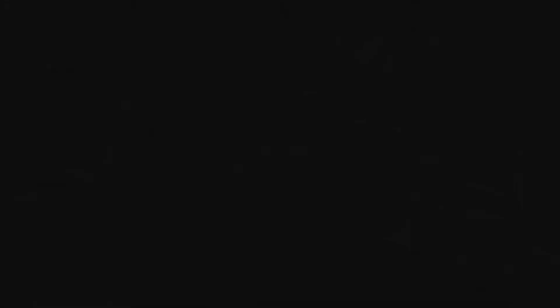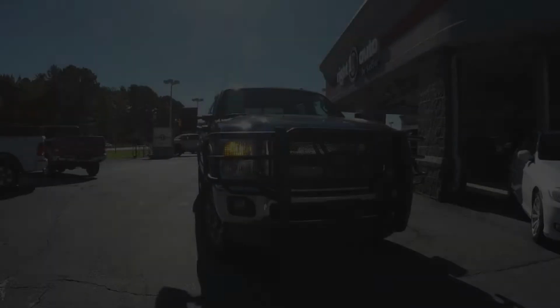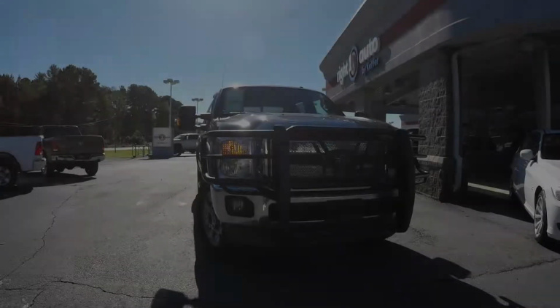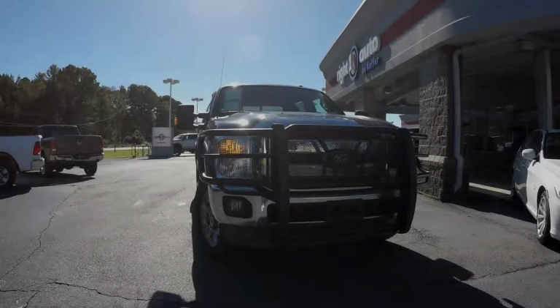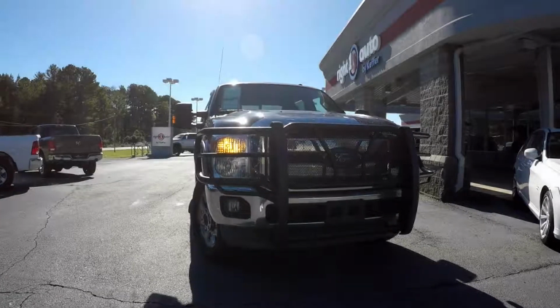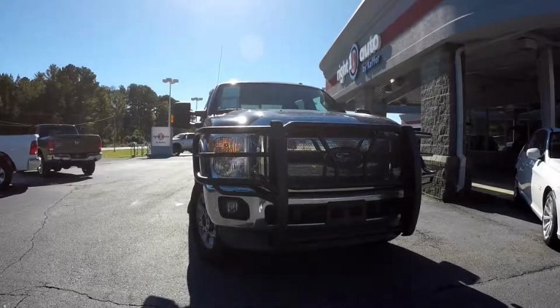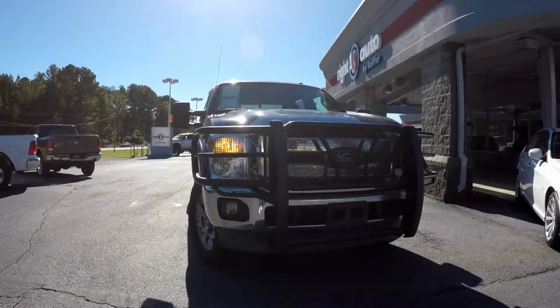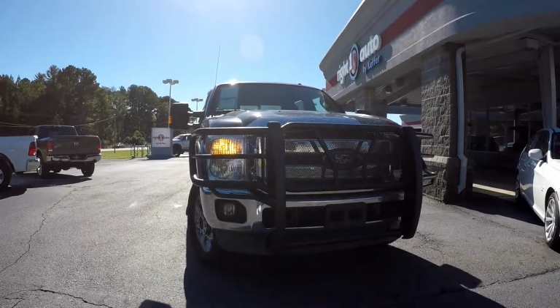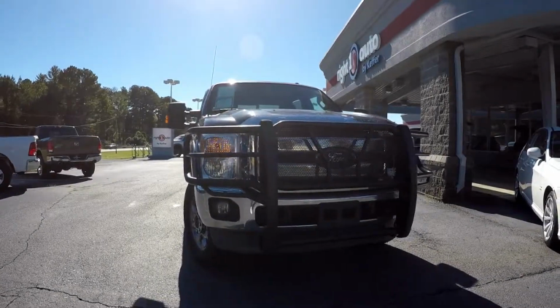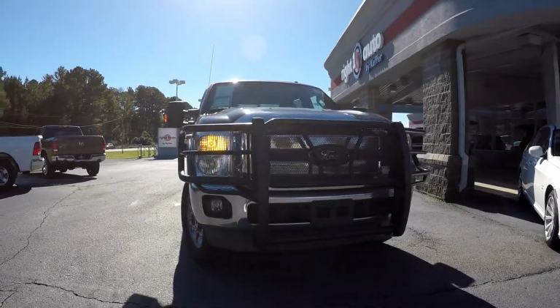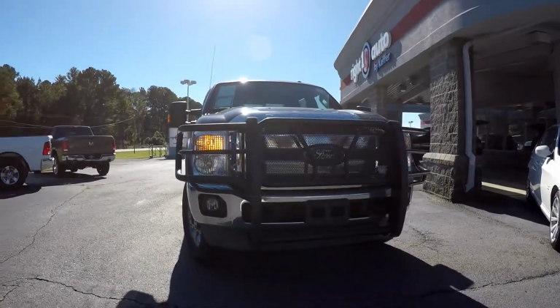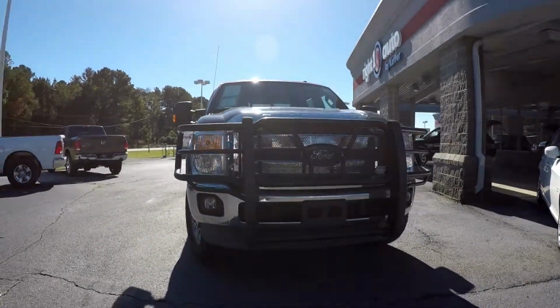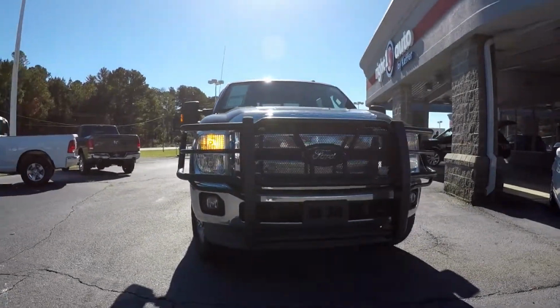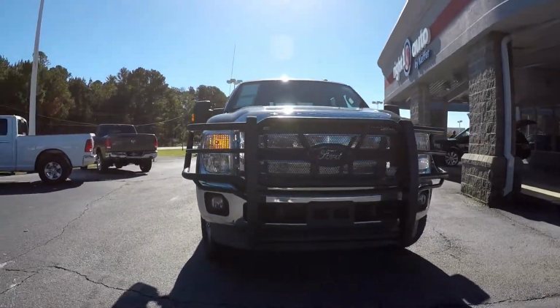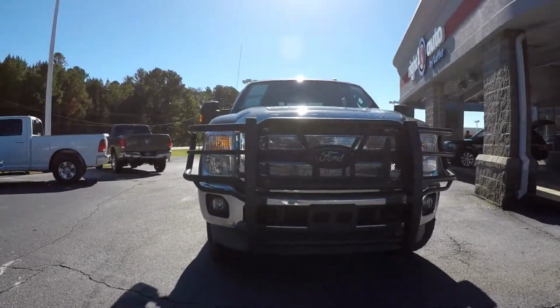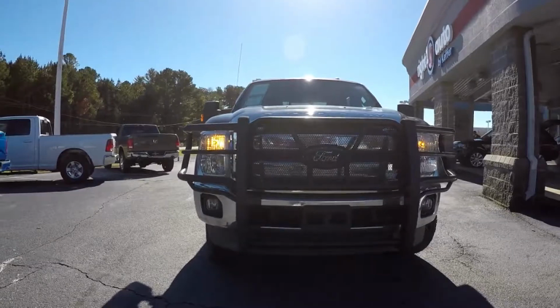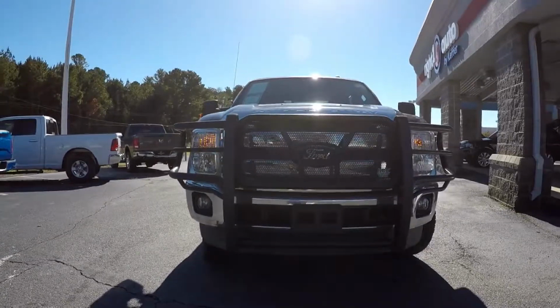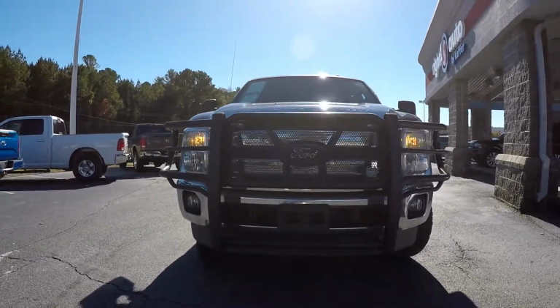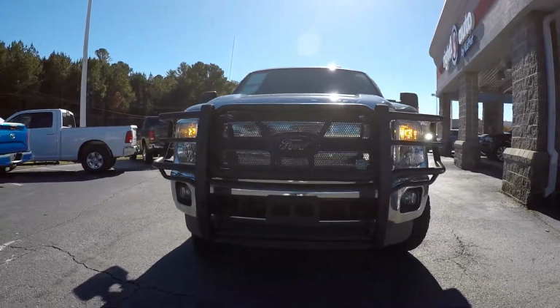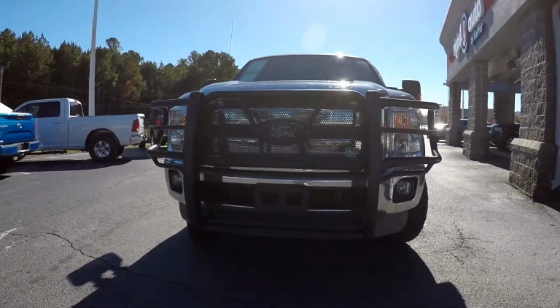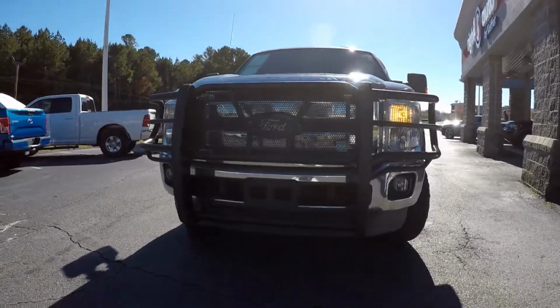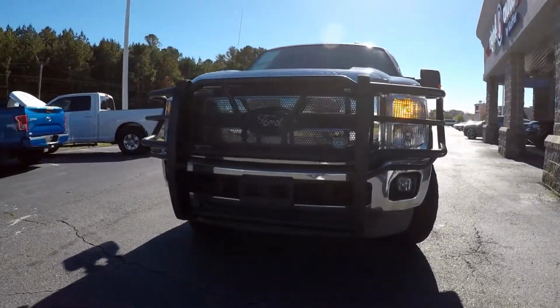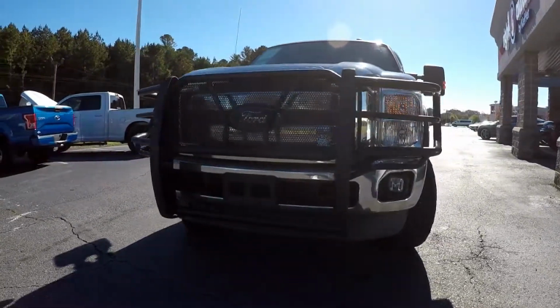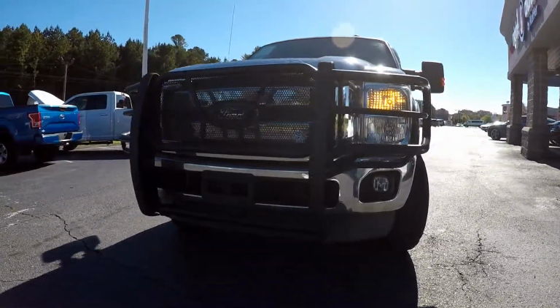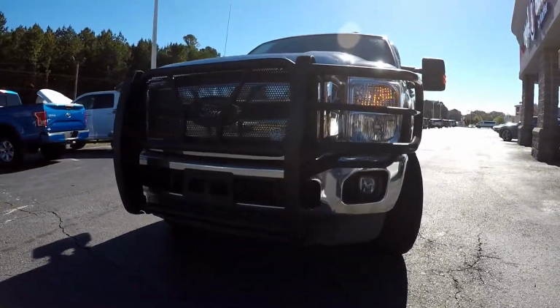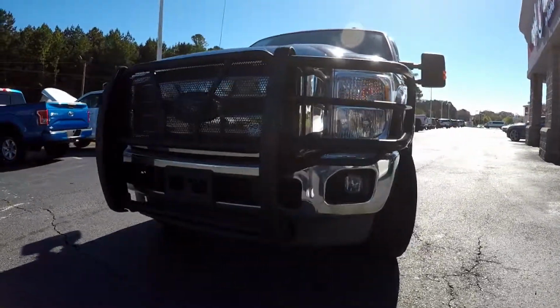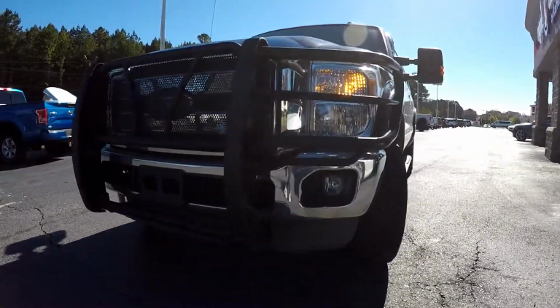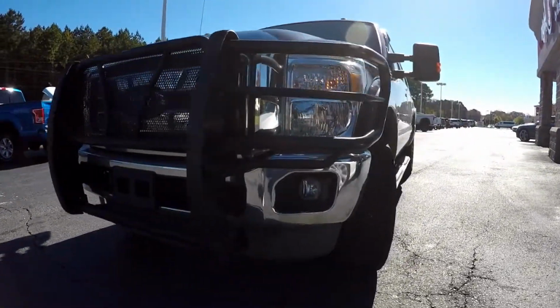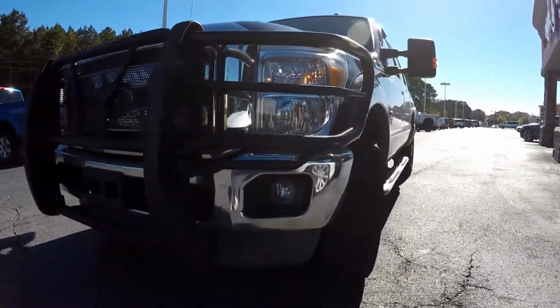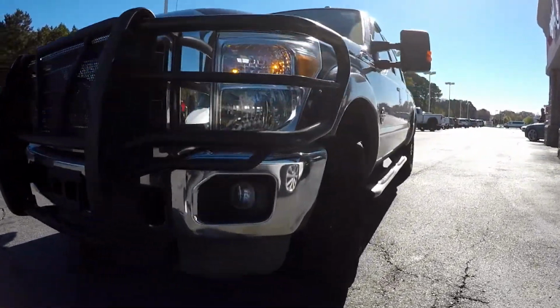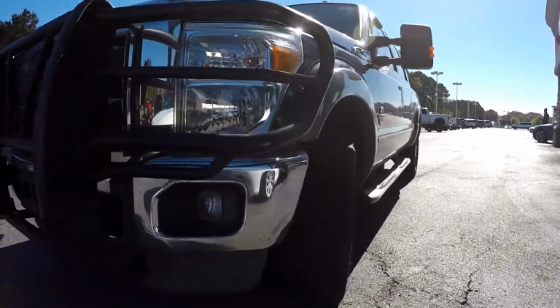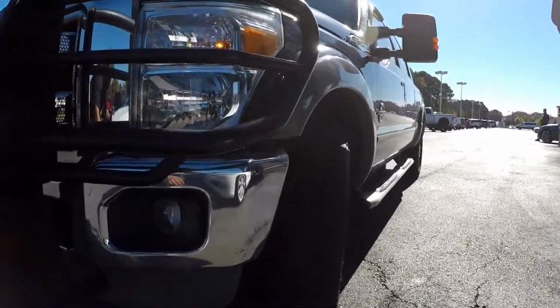Here you are looking at a 2012 Ford F-250. We'll start our quick walk around here first by coming down, checking out these tires, looking at the tread.